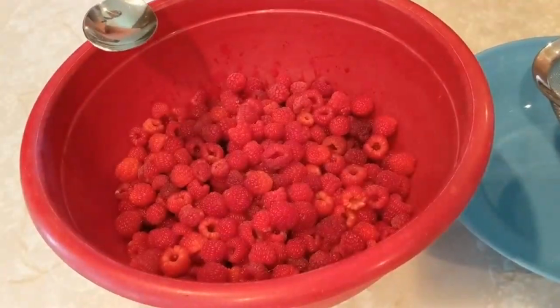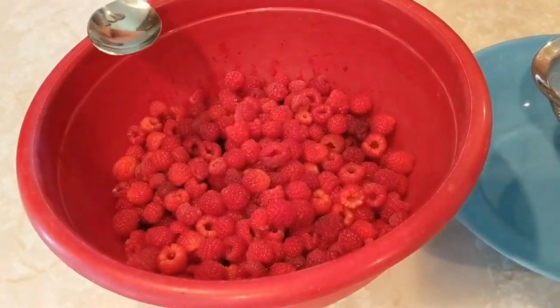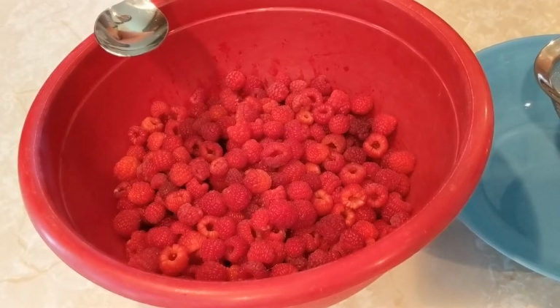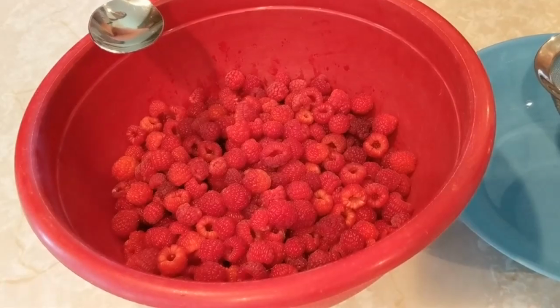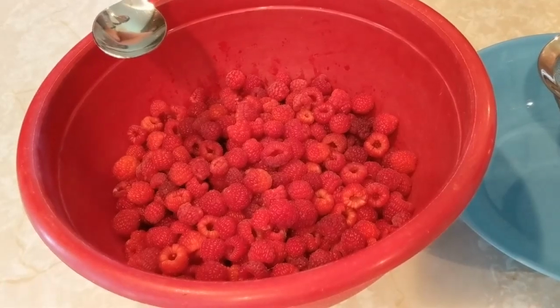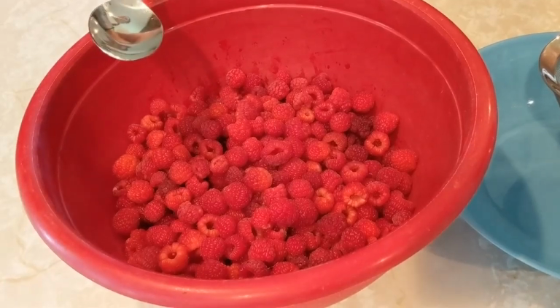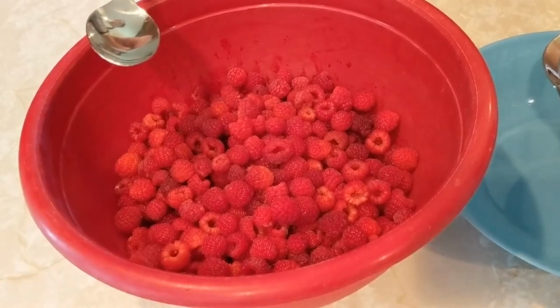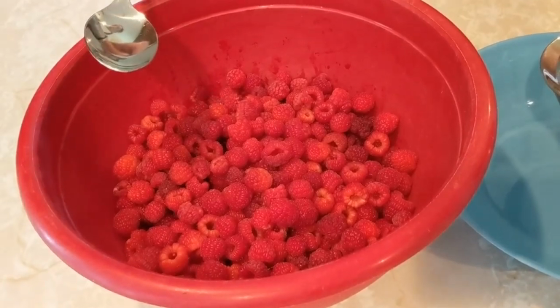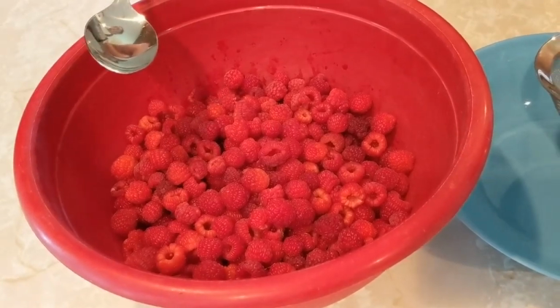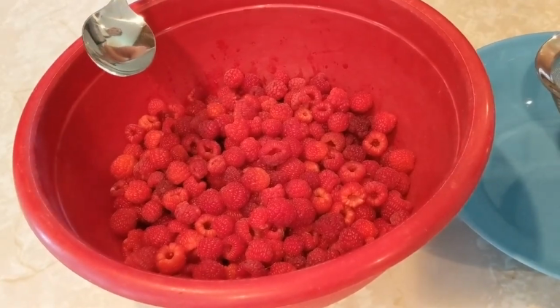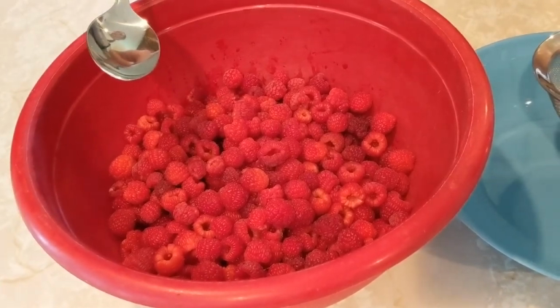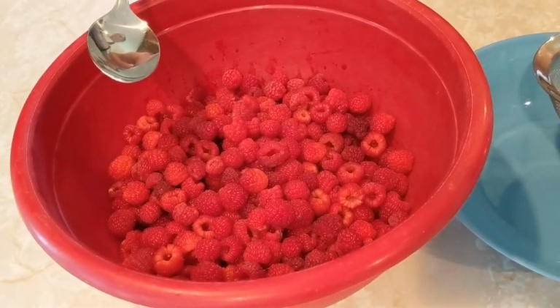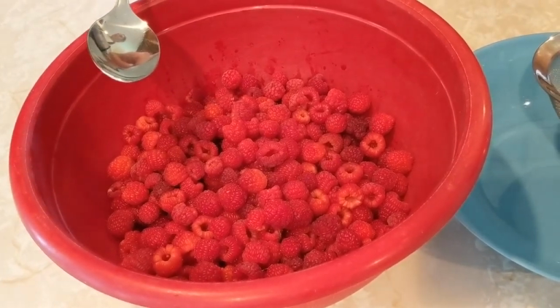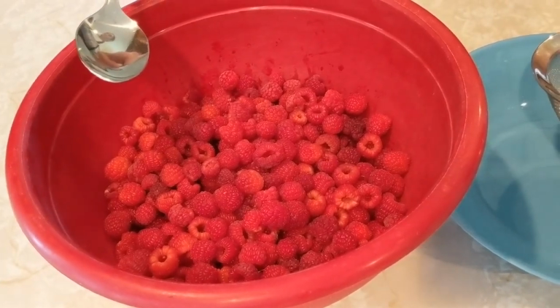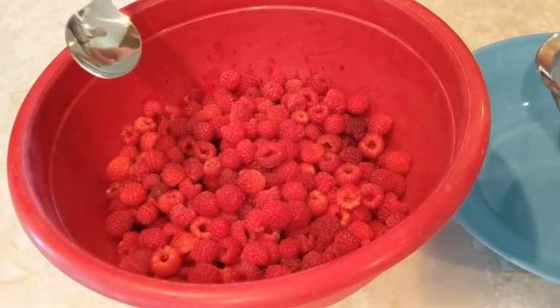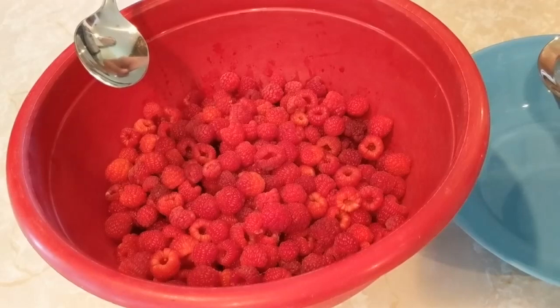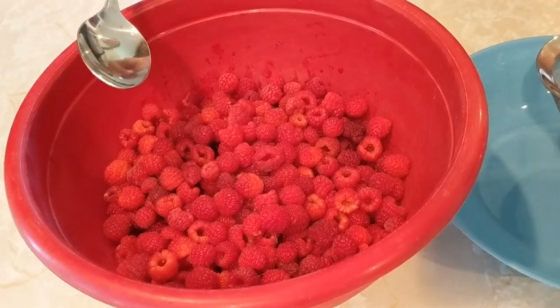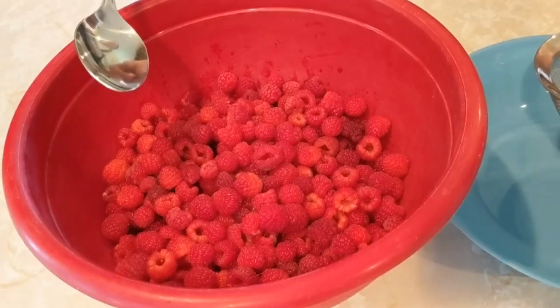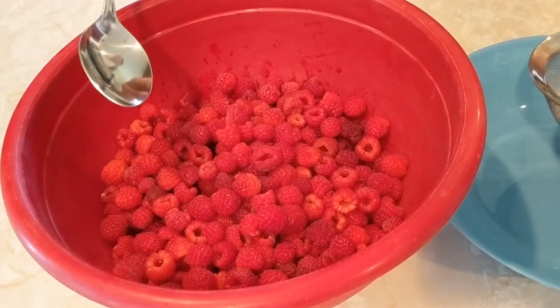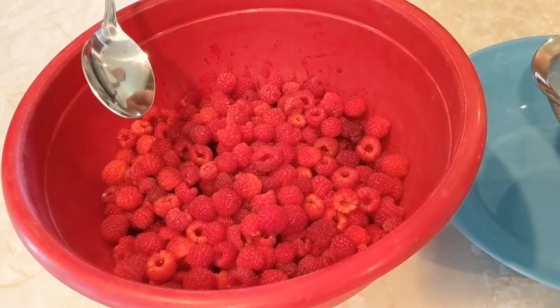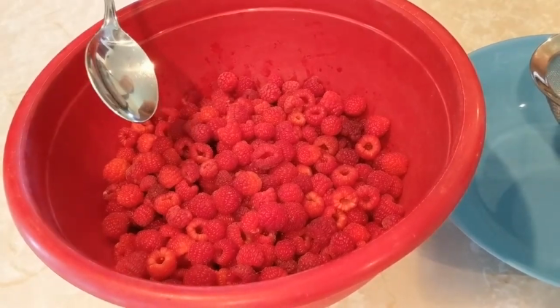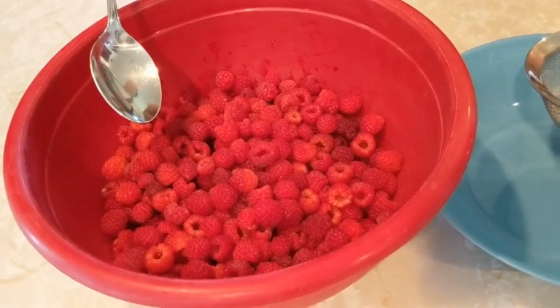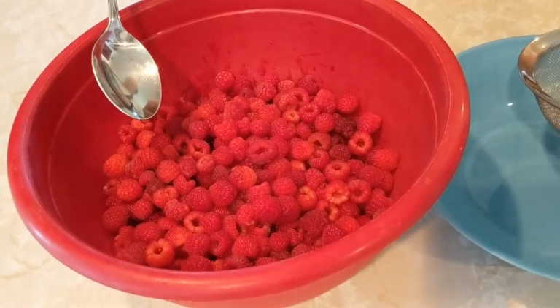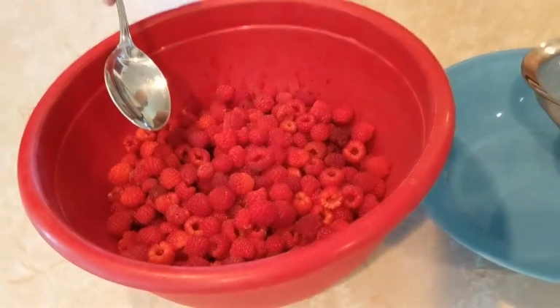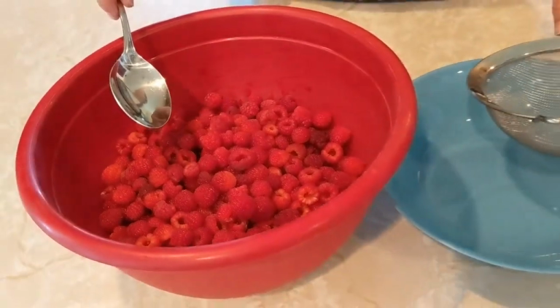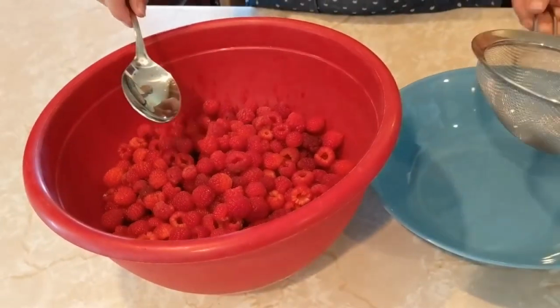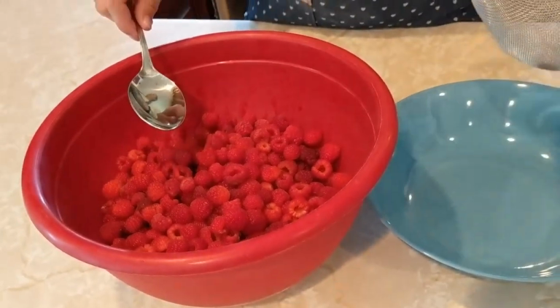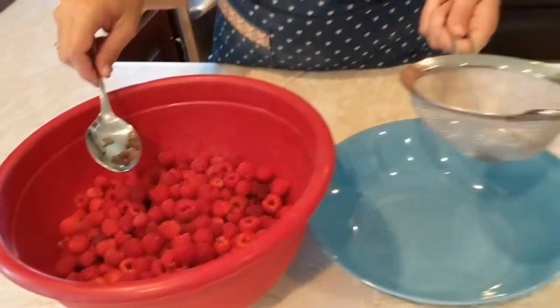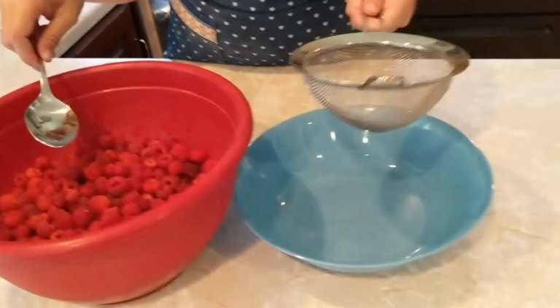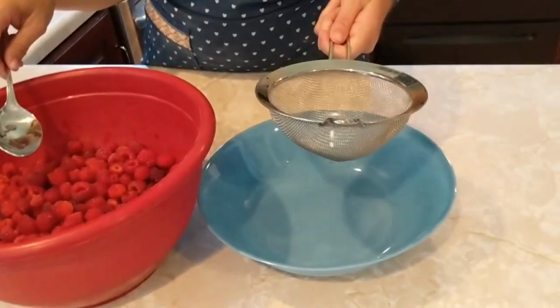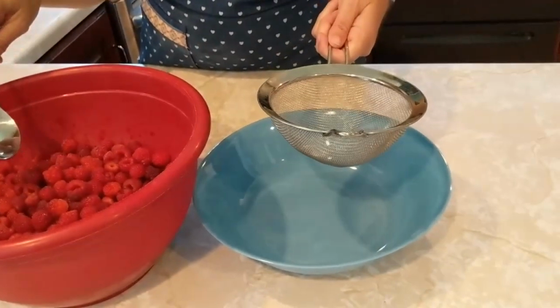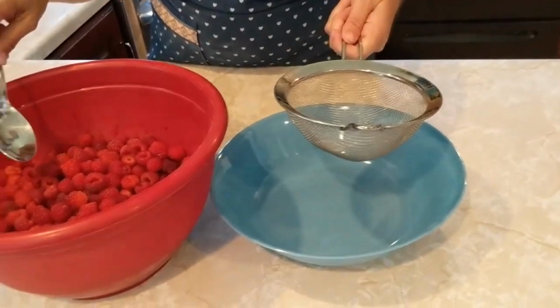I don't really like seeds in my jam, so I'm going to take them out a little bit at a time and strain them to get rid of the seeds. You don't have to do this step if you like the seeds.